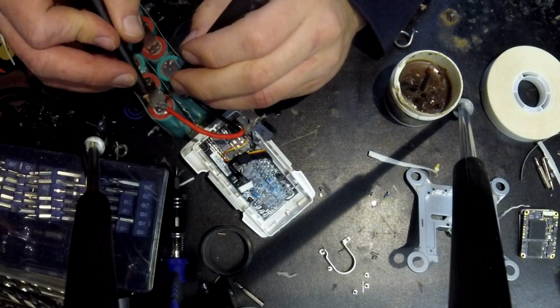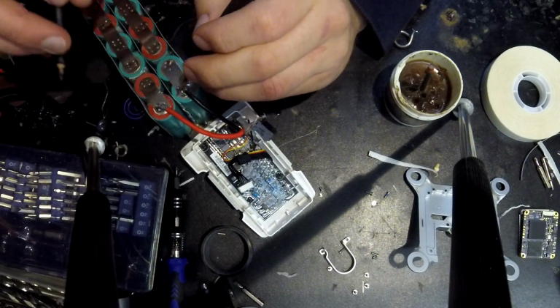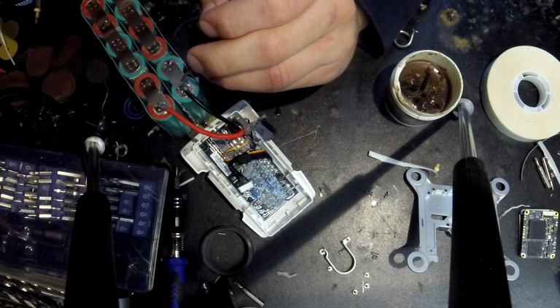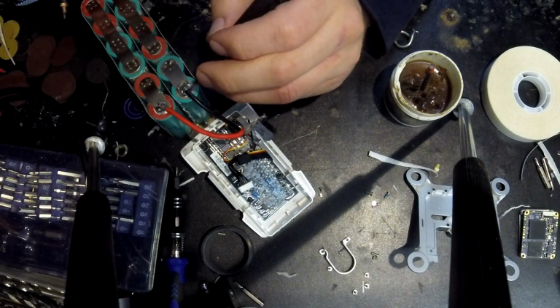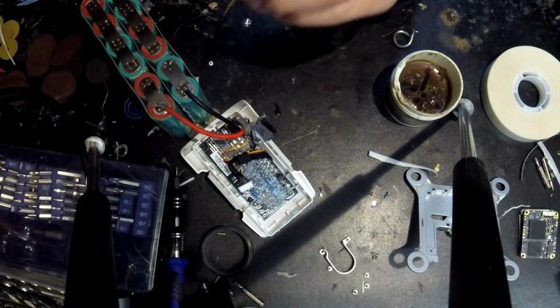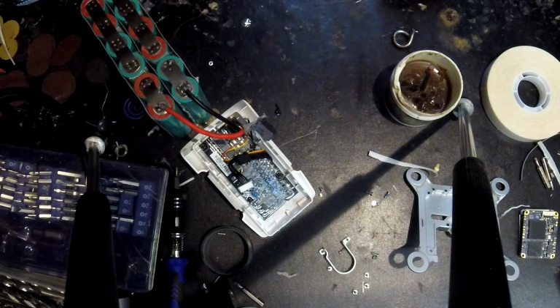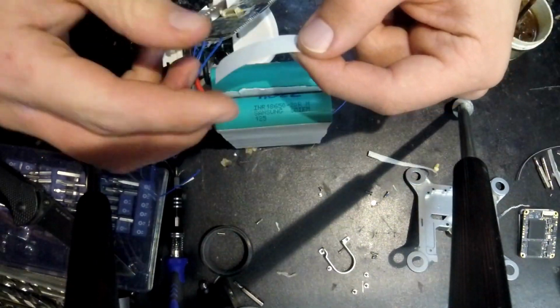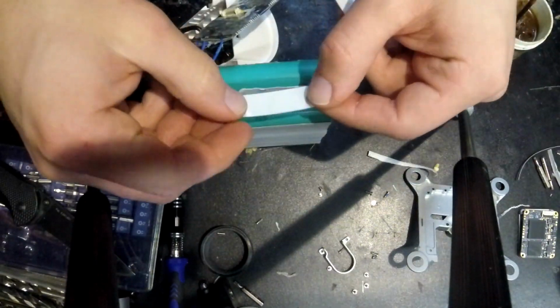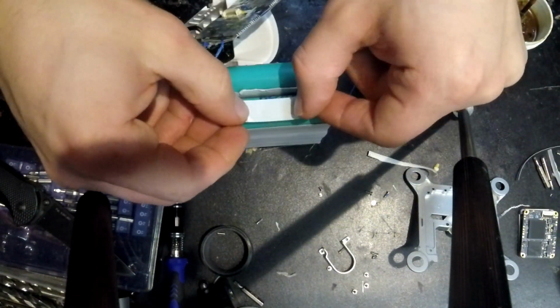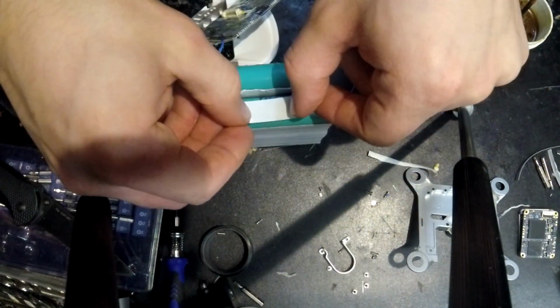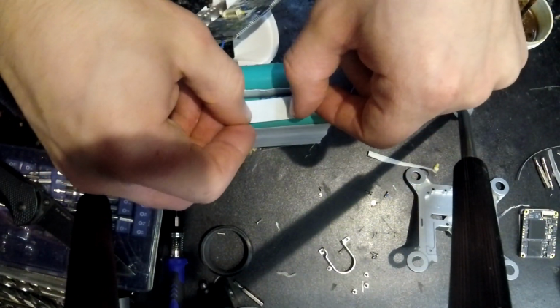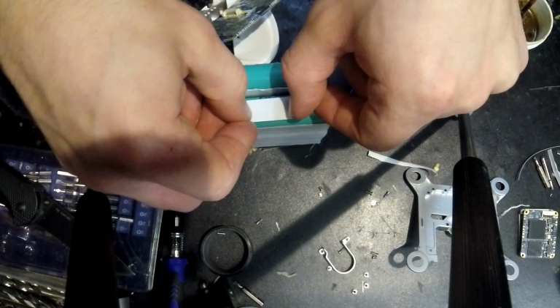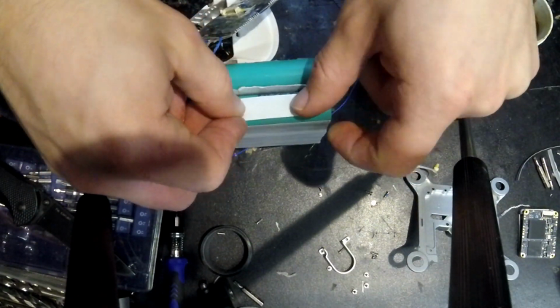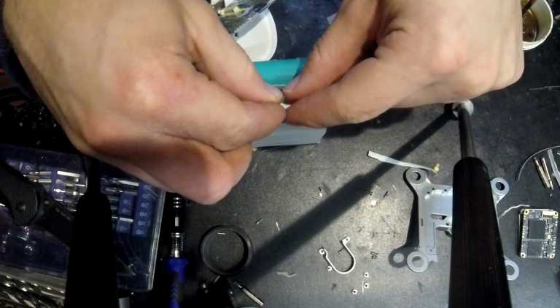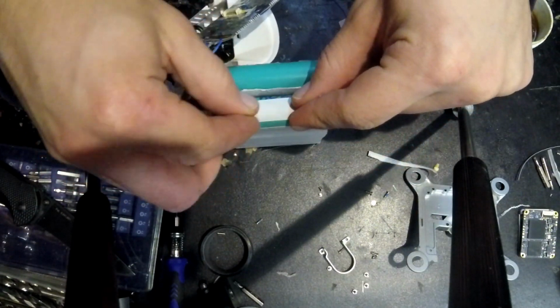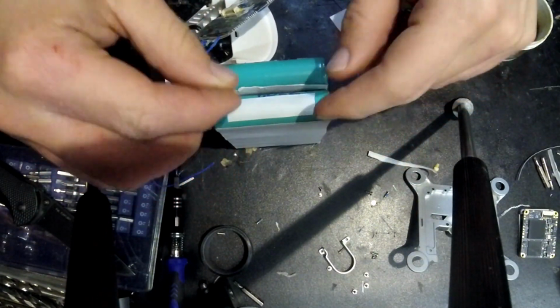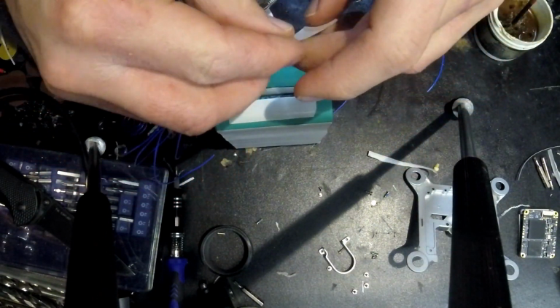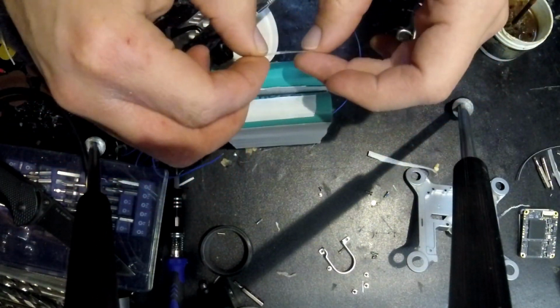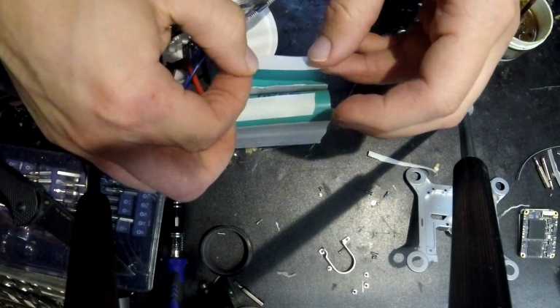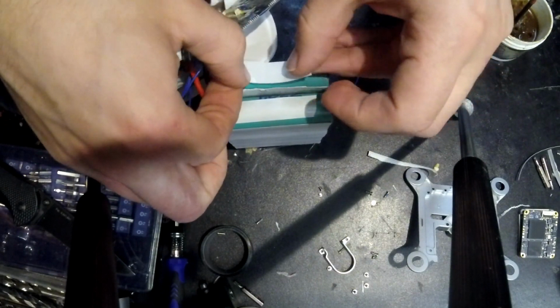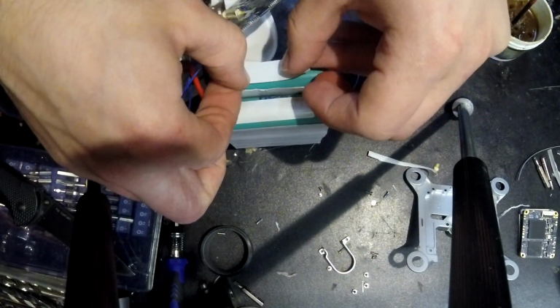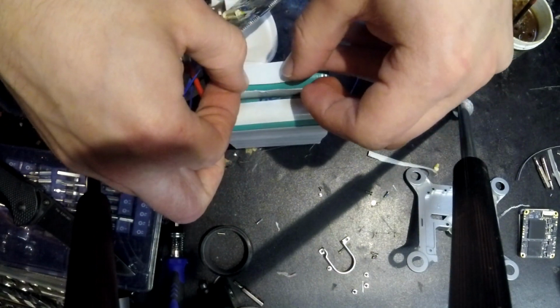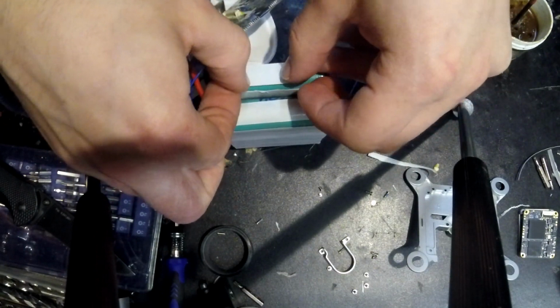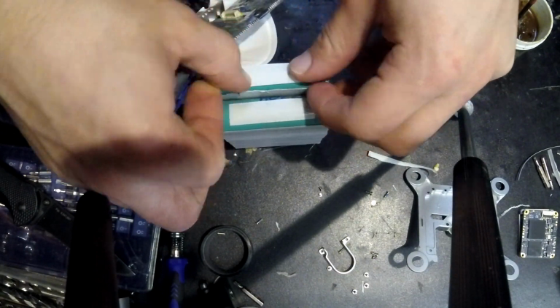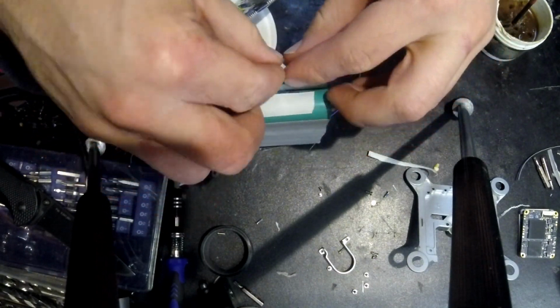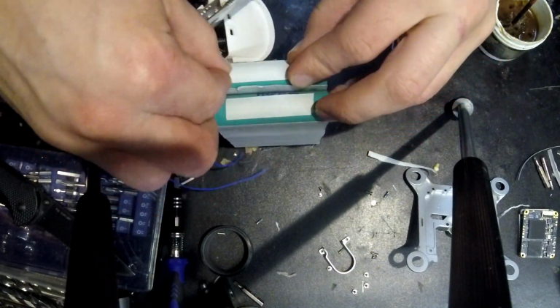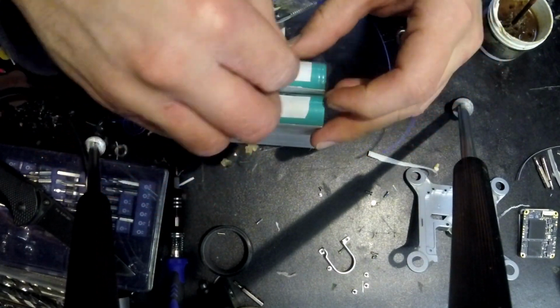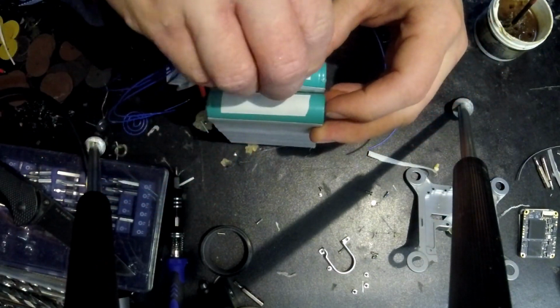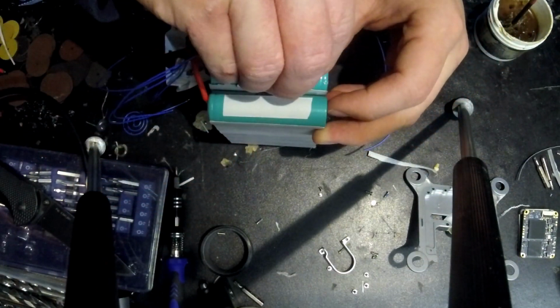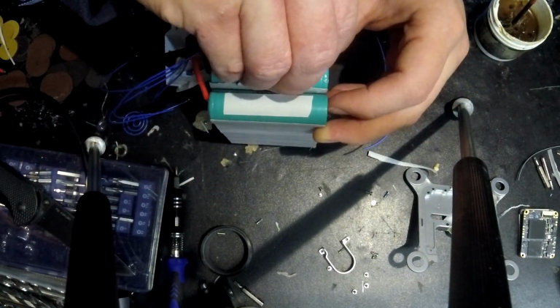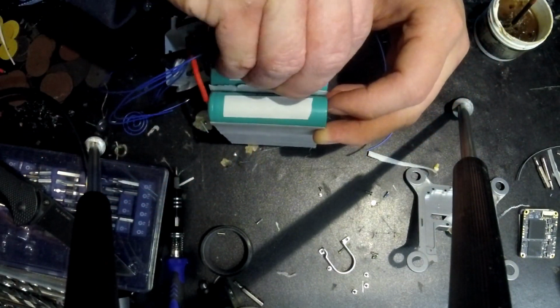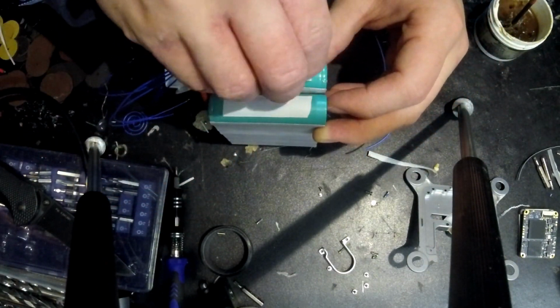Now that we're done with the main power leads, I'm going to start on the balance wires. You have to make sure that you do this the right way so that there are no issues when you go to charge your battery. Be careful to follow proper orientation when soldering.